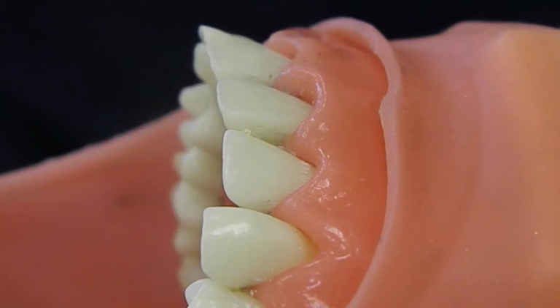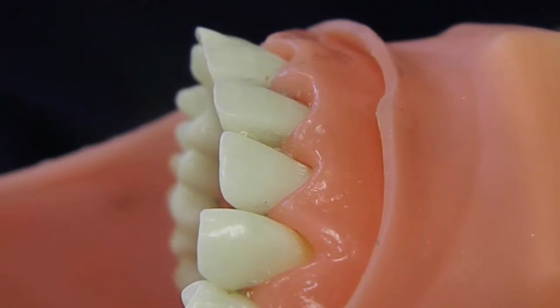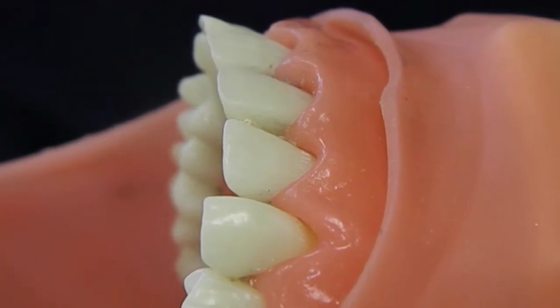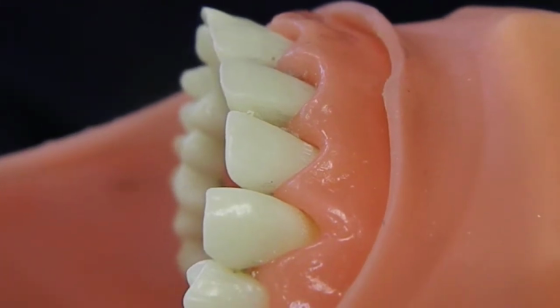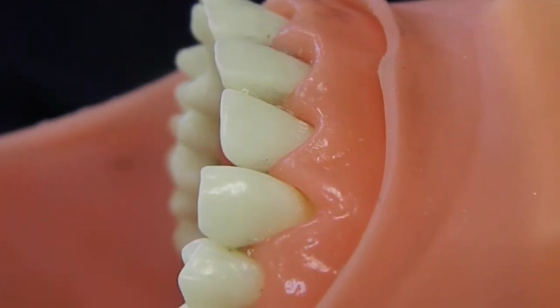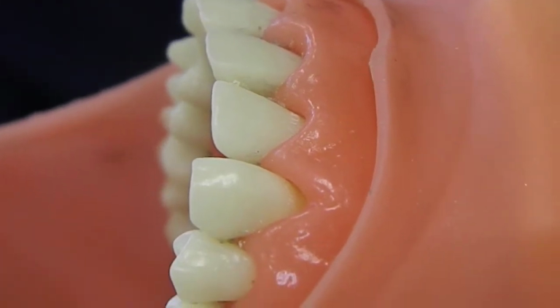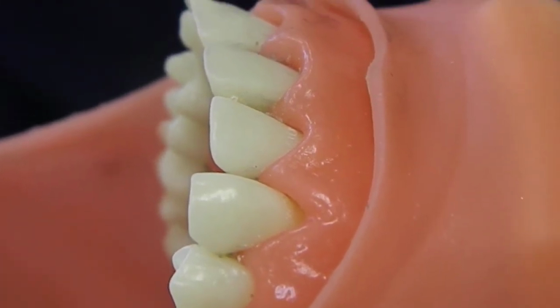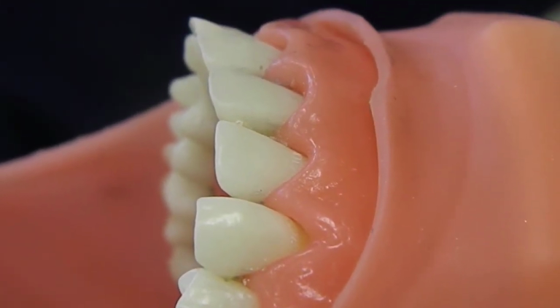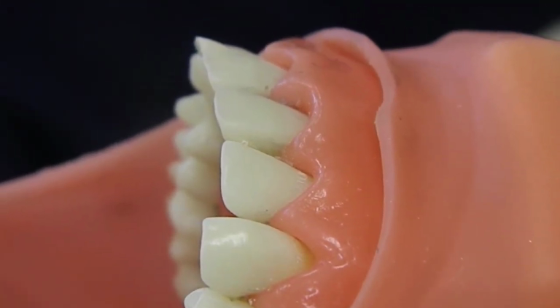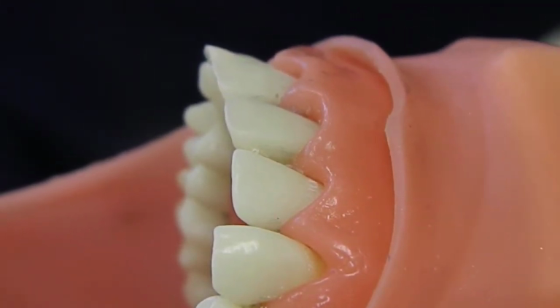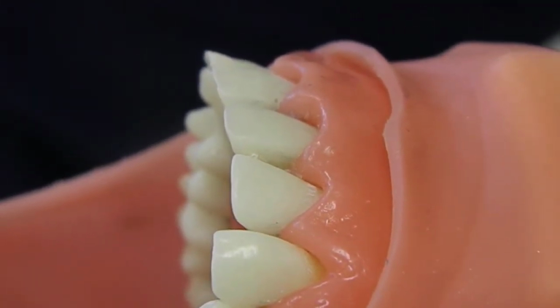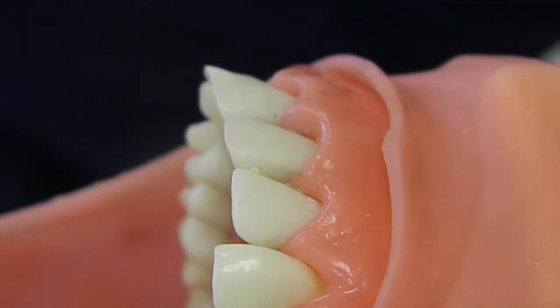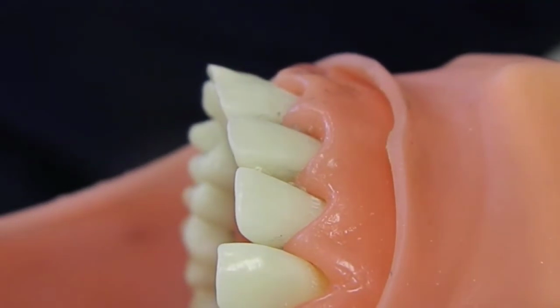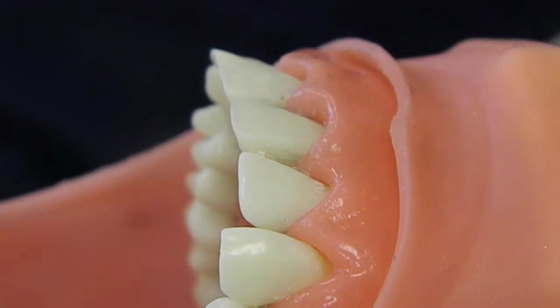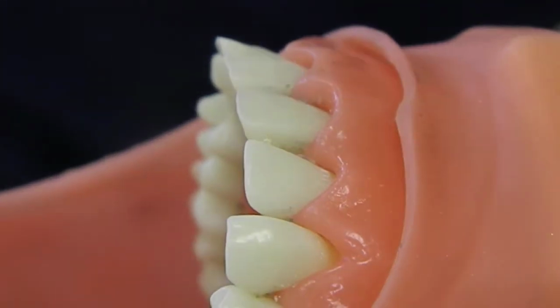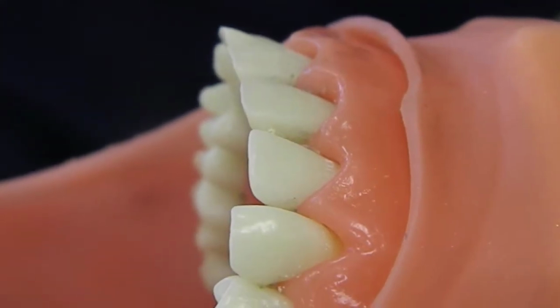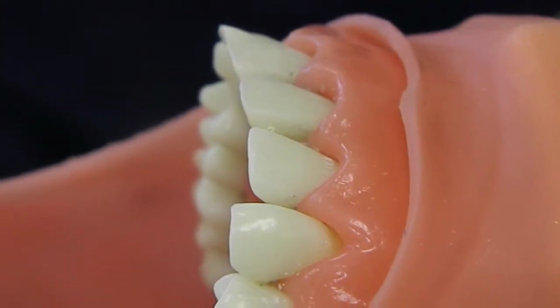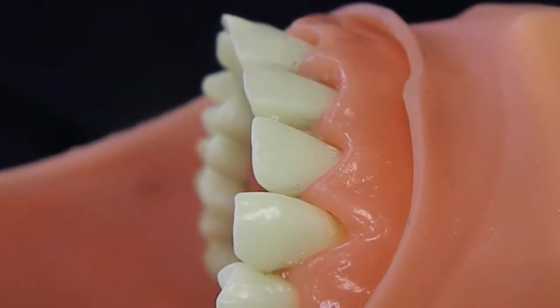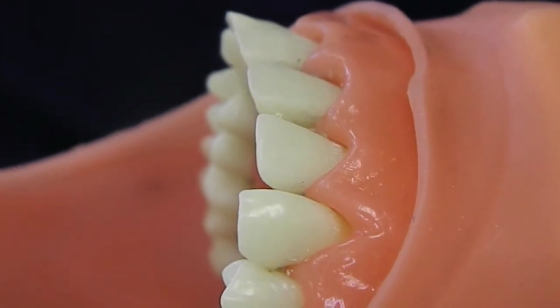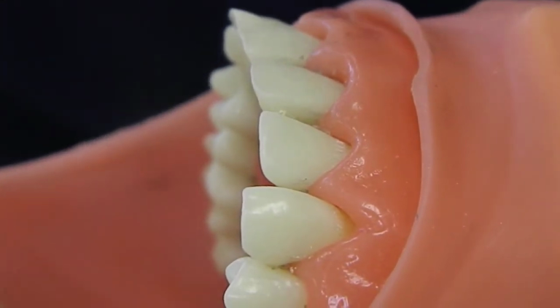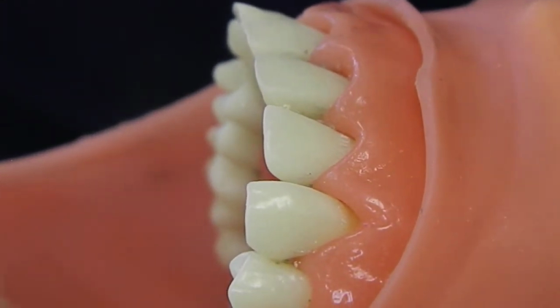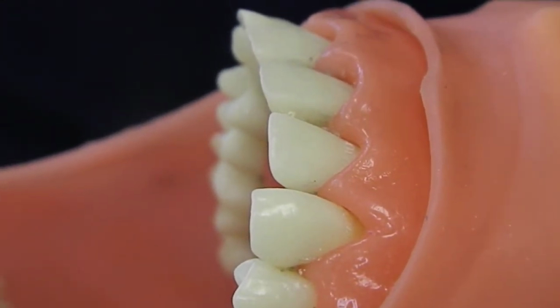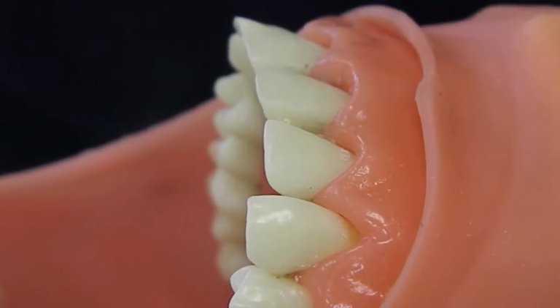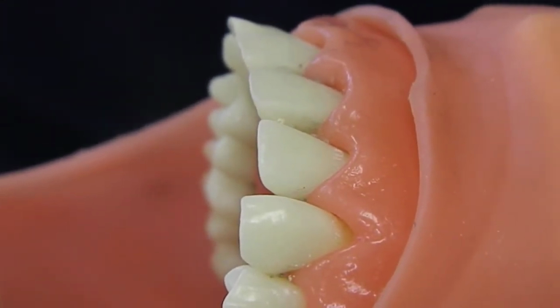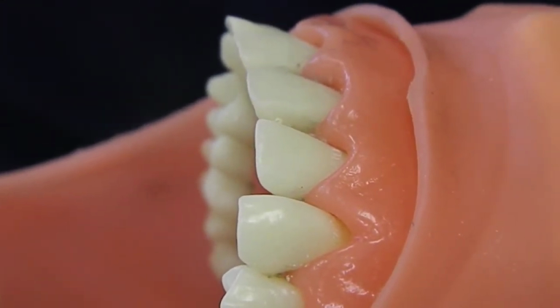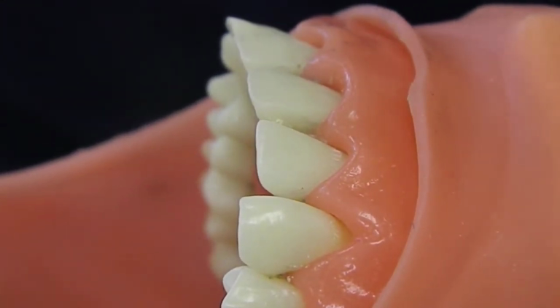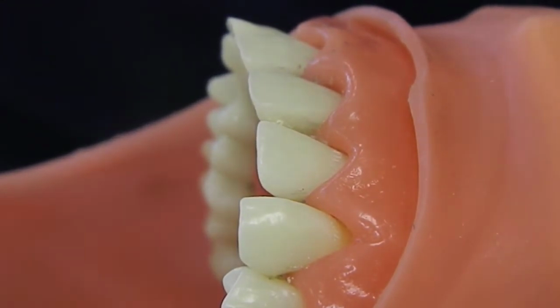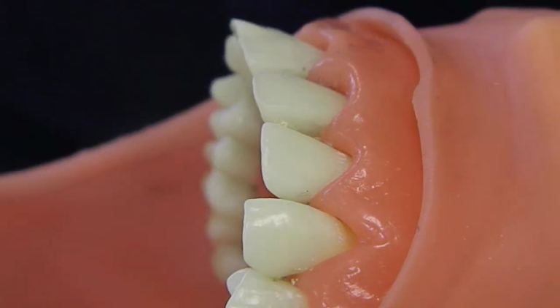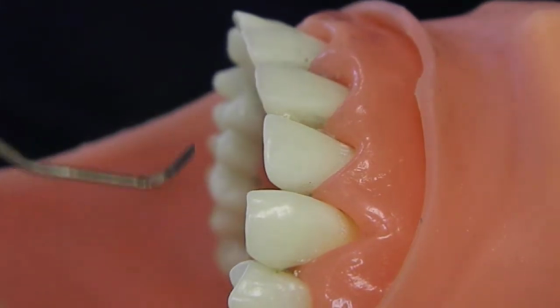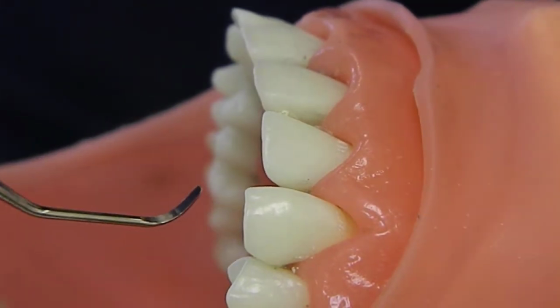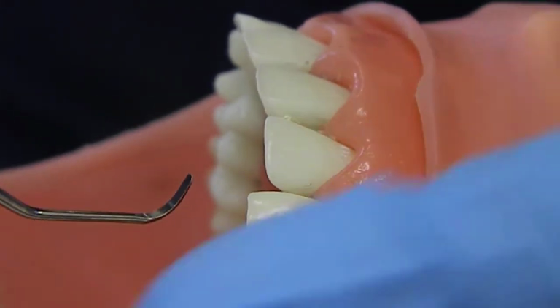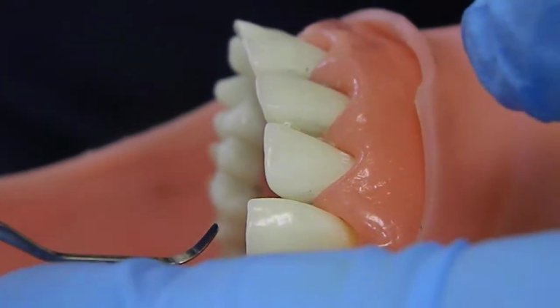This tutorial is about the anterior Gracey. It is also a subgingival instrument. It's a little bit more tricky to determine the correct end because it has a straight shank.